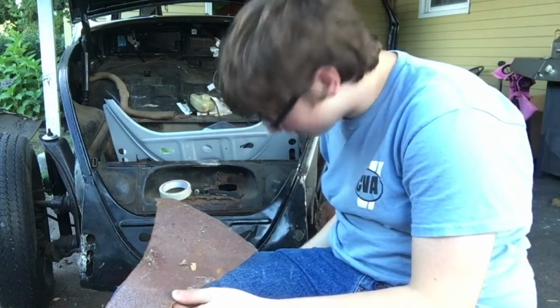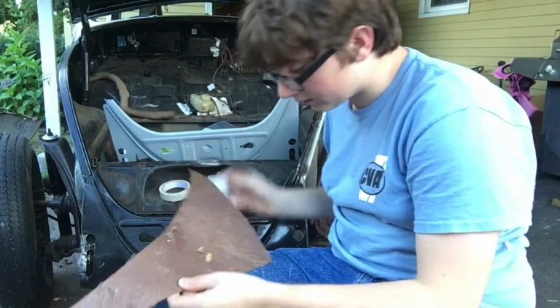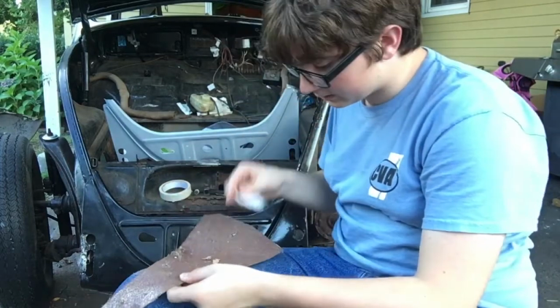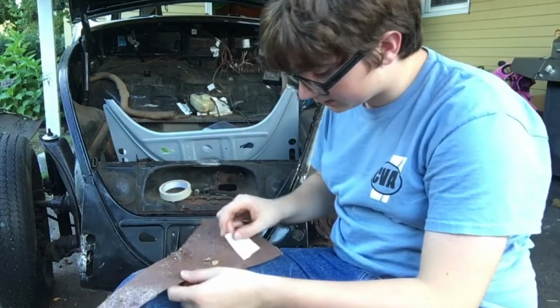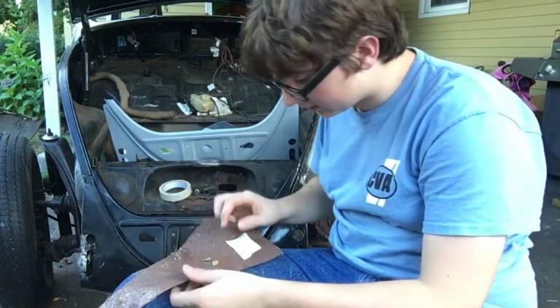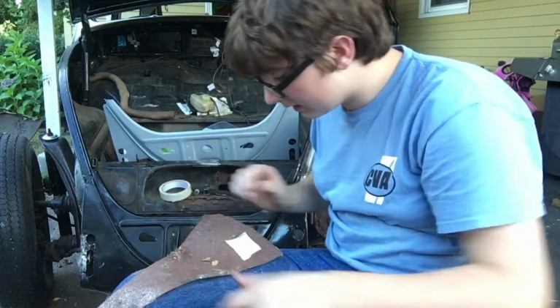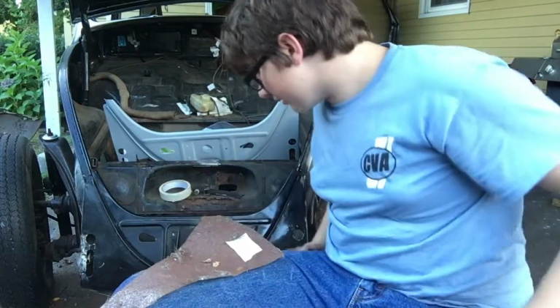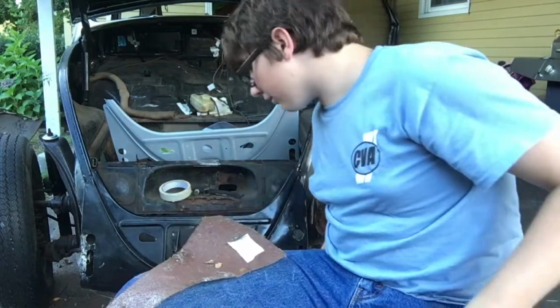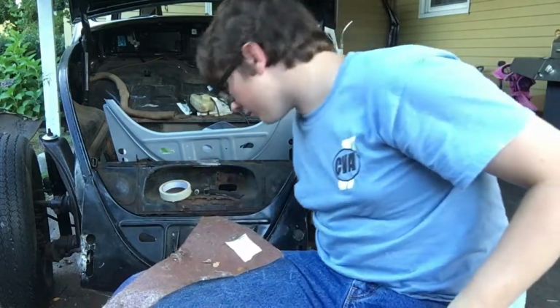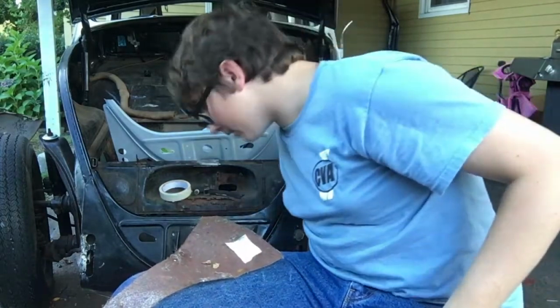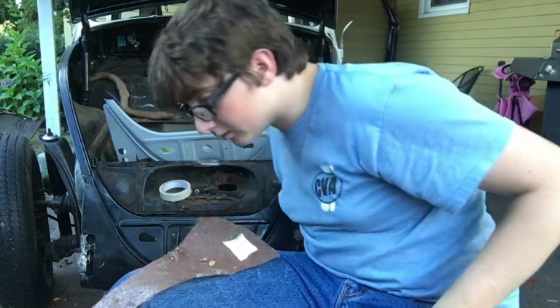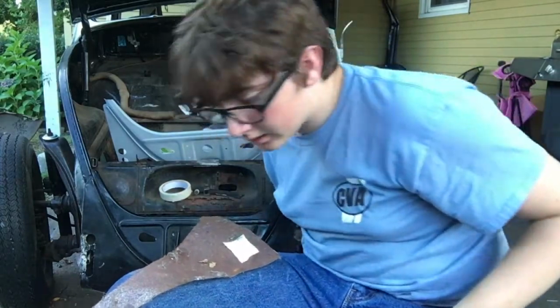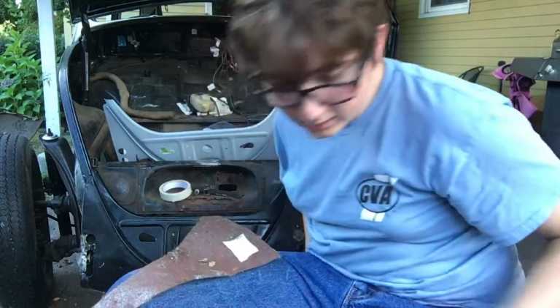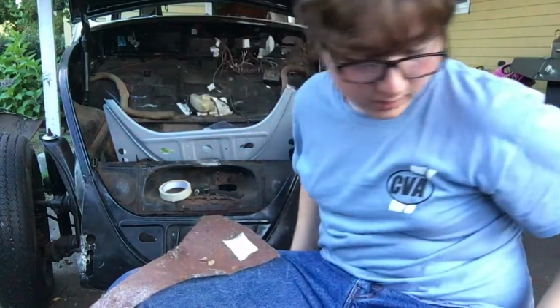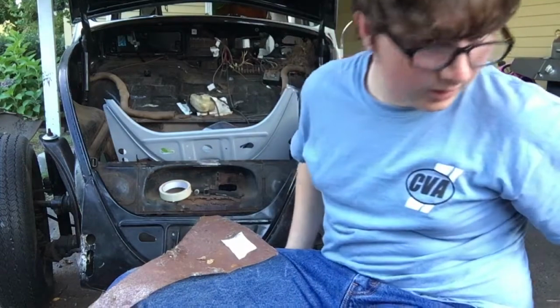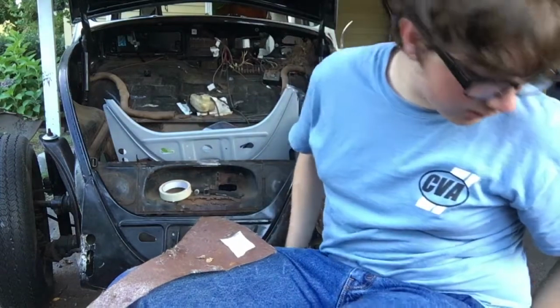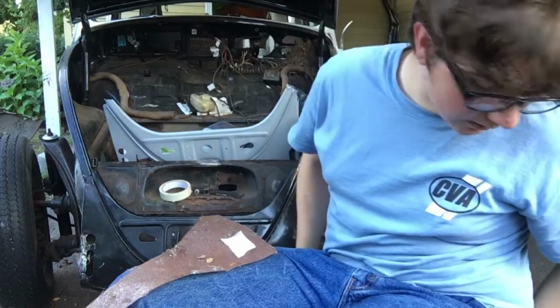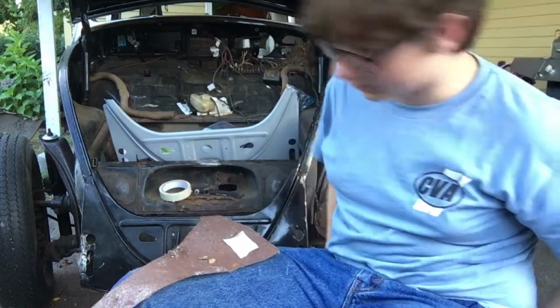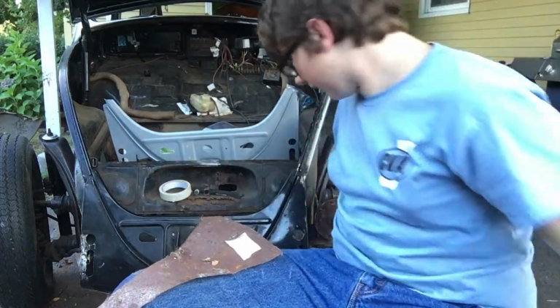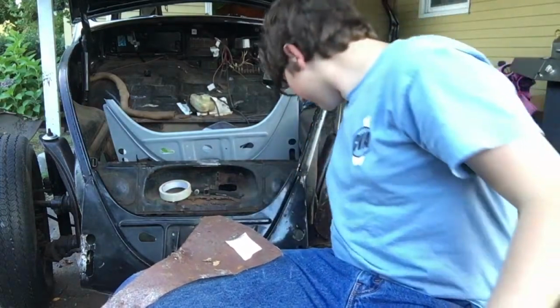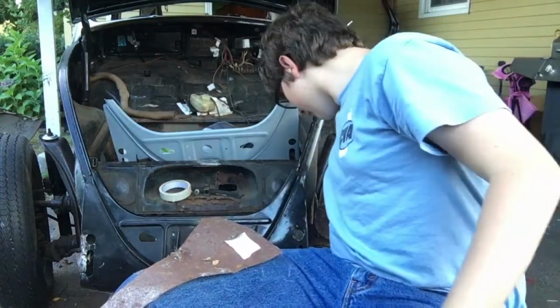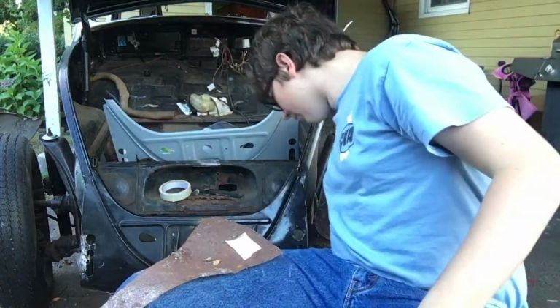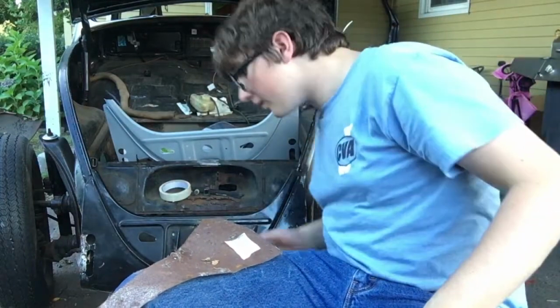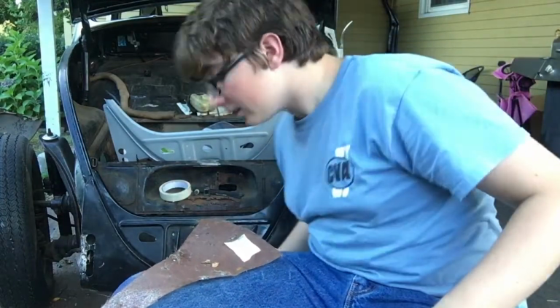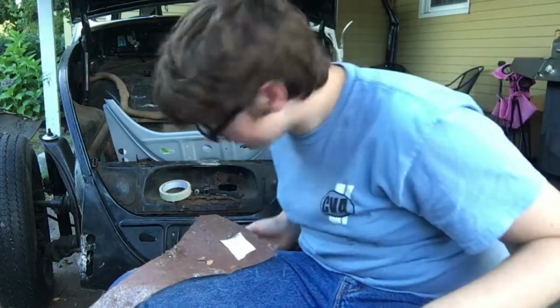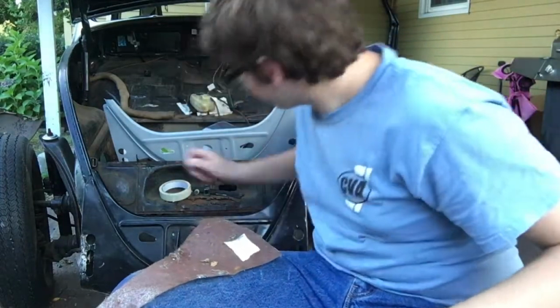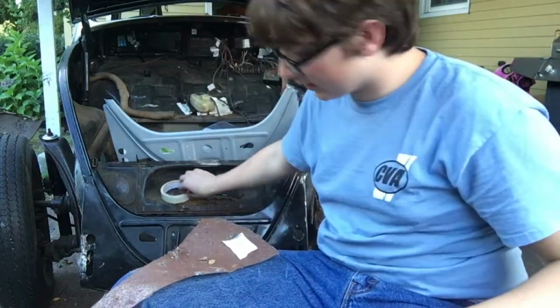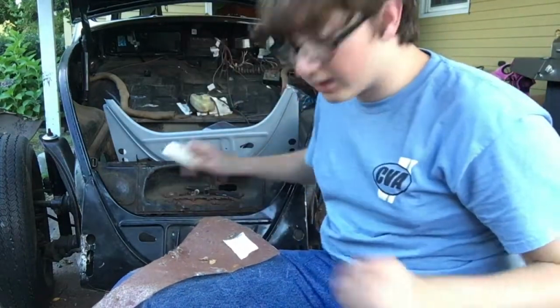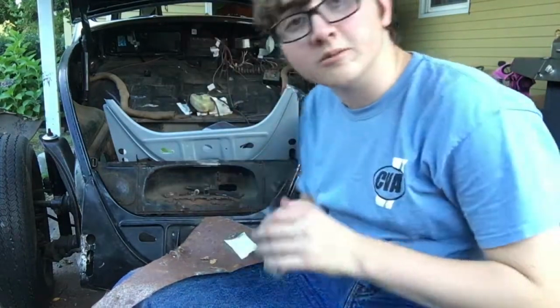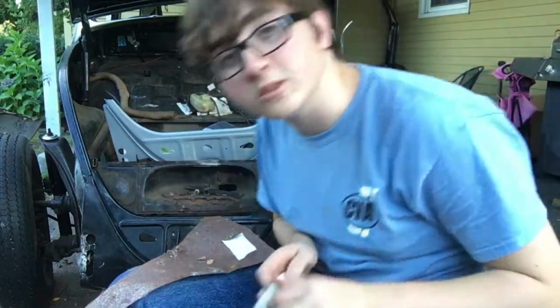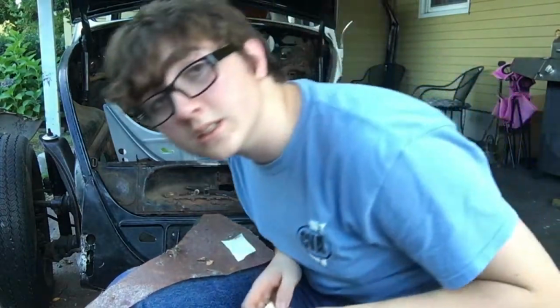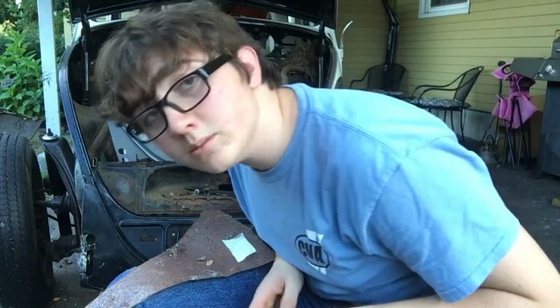Either way it's a piece of steel, so I'm going to take the tape and use it to transfer the pattern onto the metal for the patch.